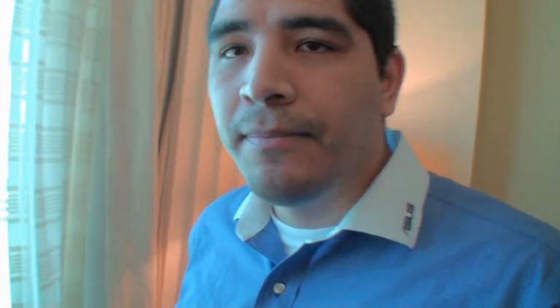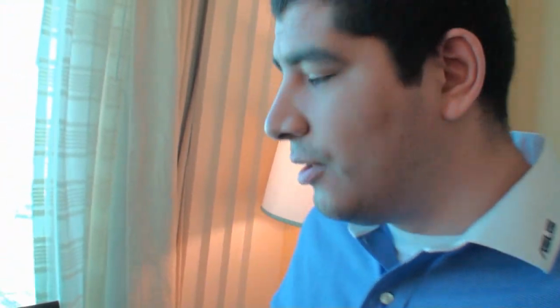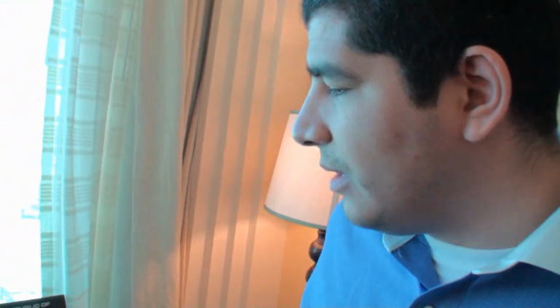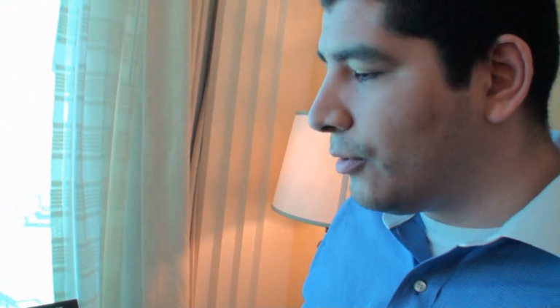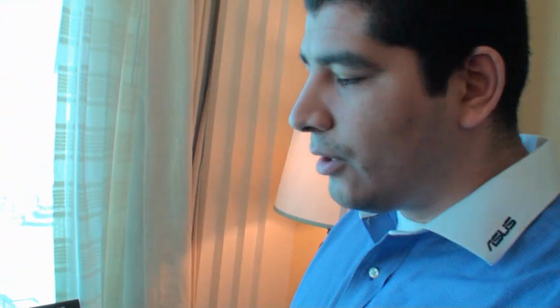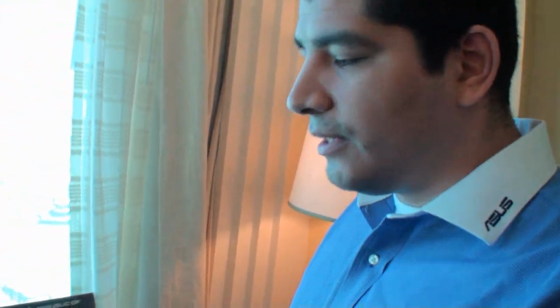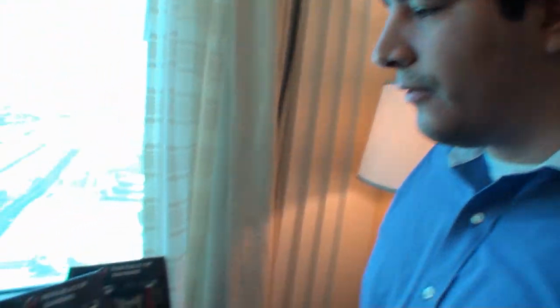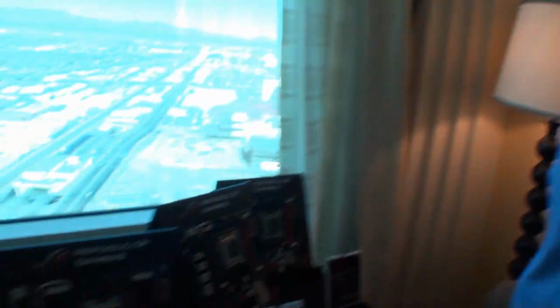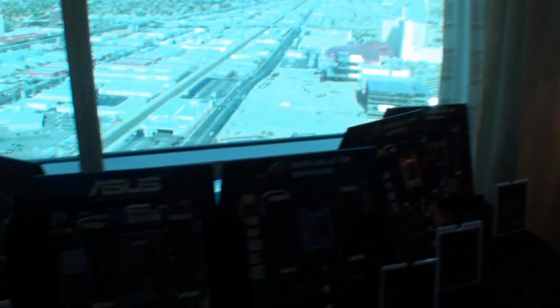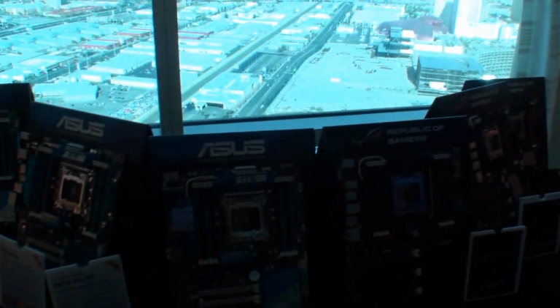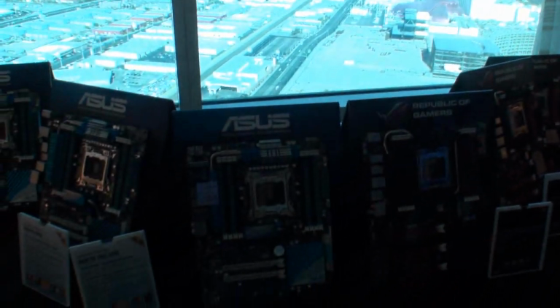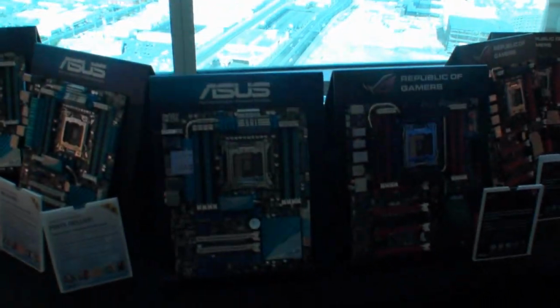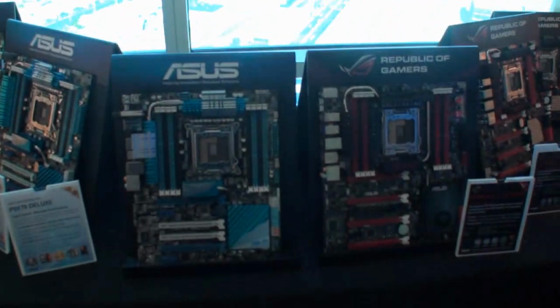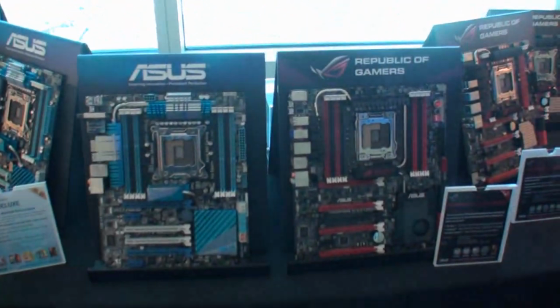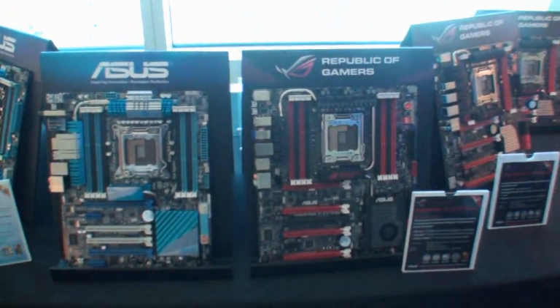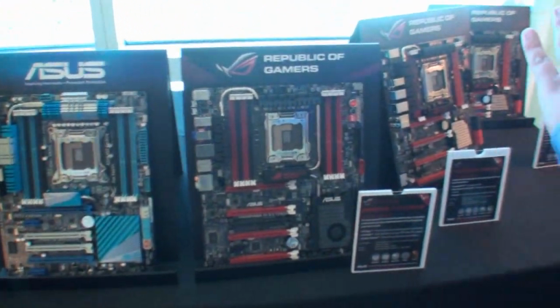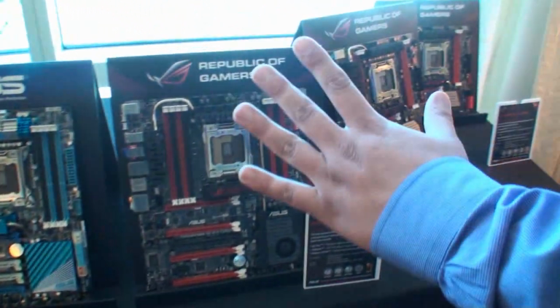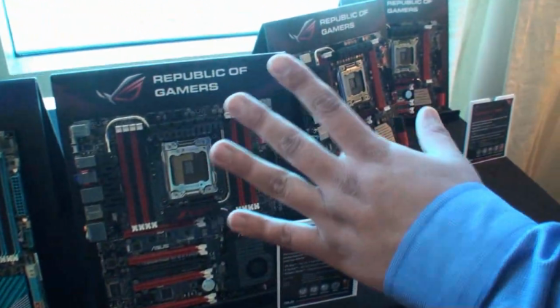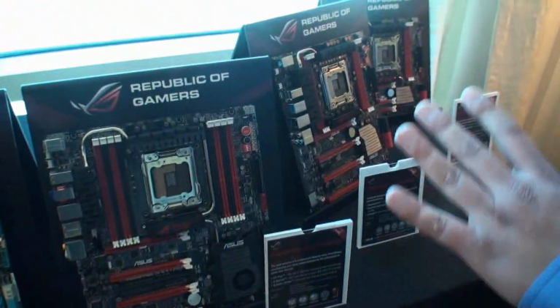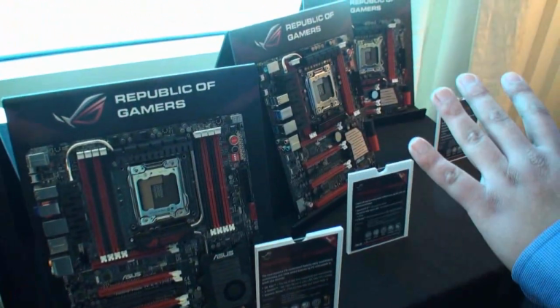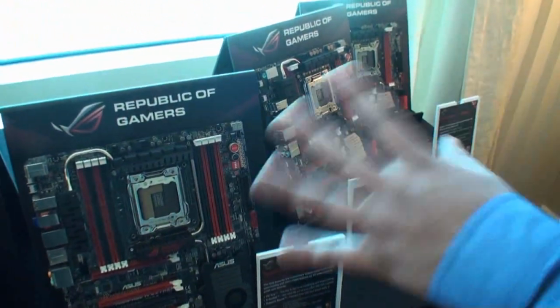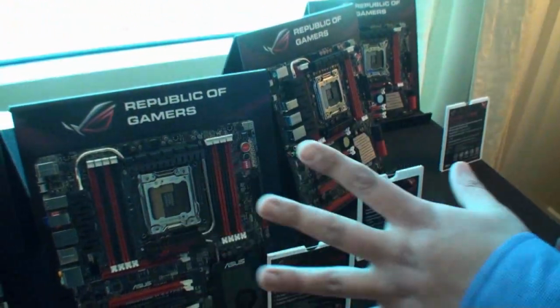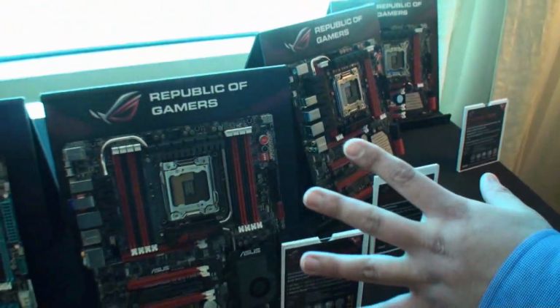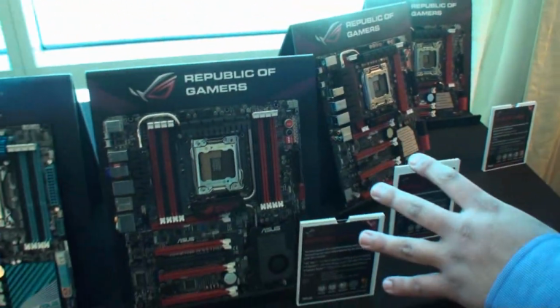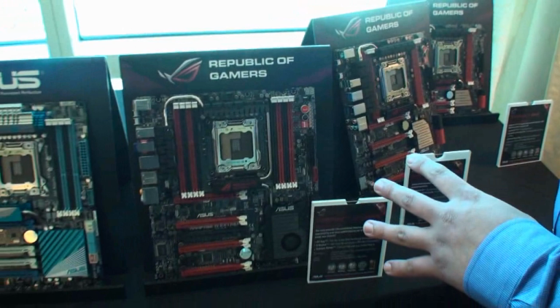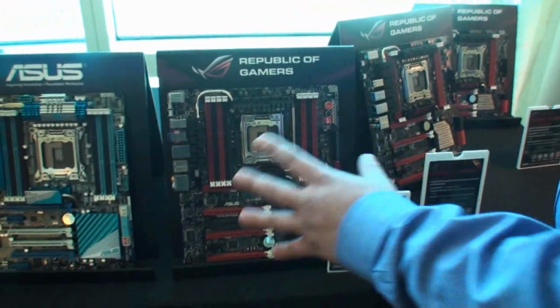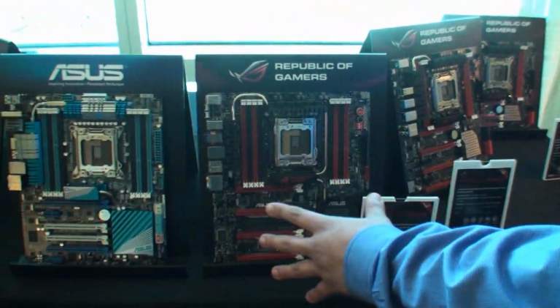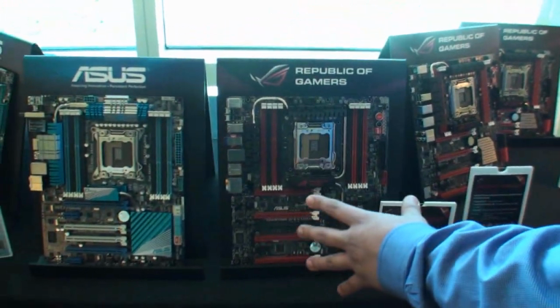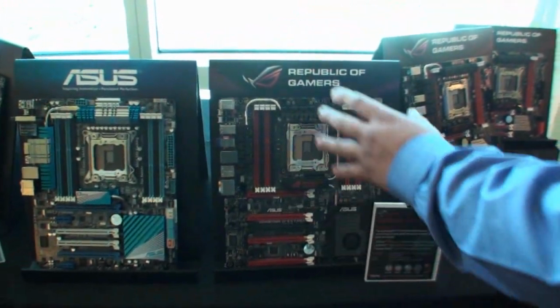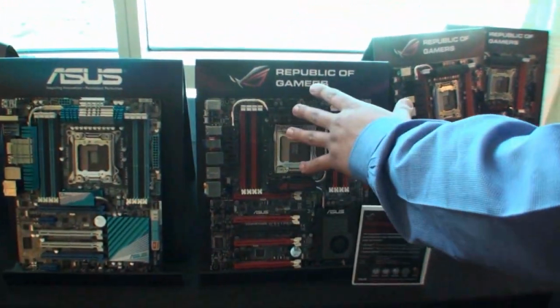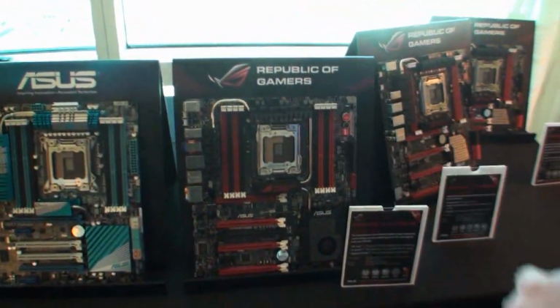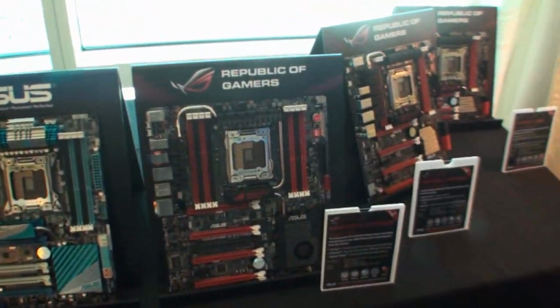So we of course already released our flagship ROG board, the Rampage 4 Extreme. It featured all the high-end UEFI options, the Extreme Engine Digi Plus power design, Nichicon GT caps, and NeXFET power block design.